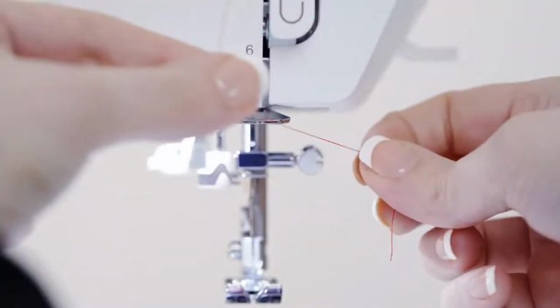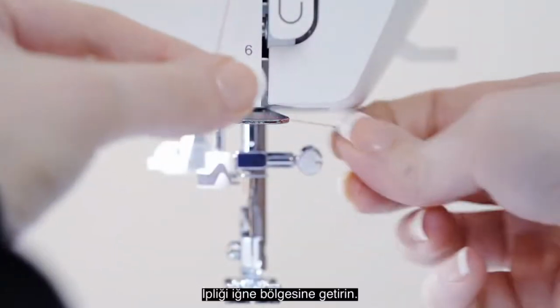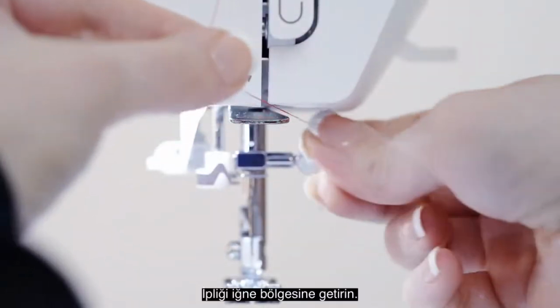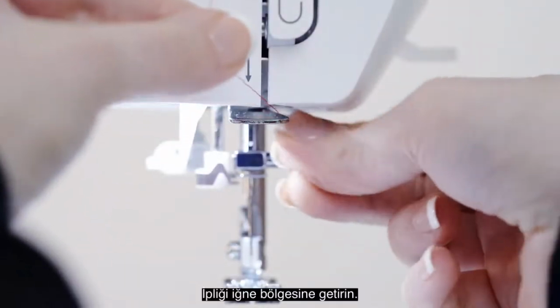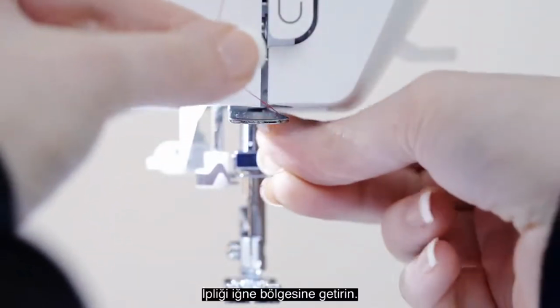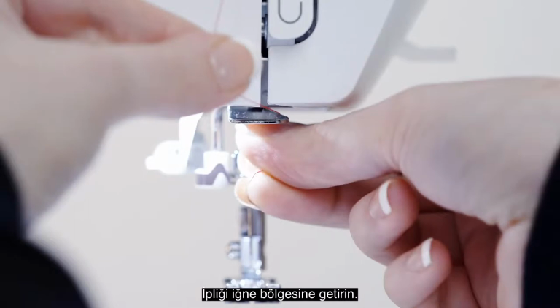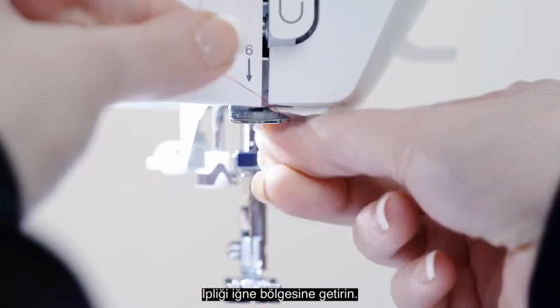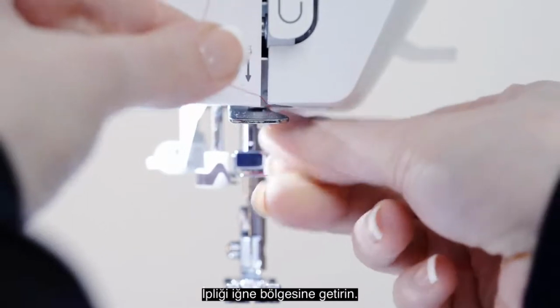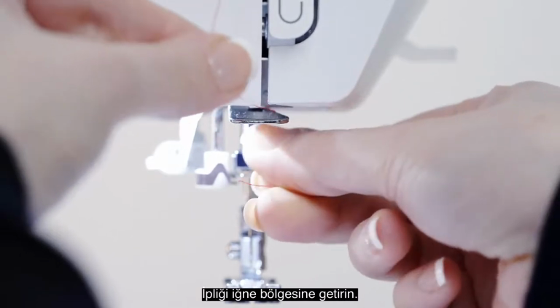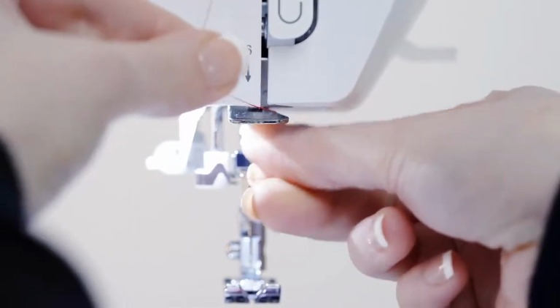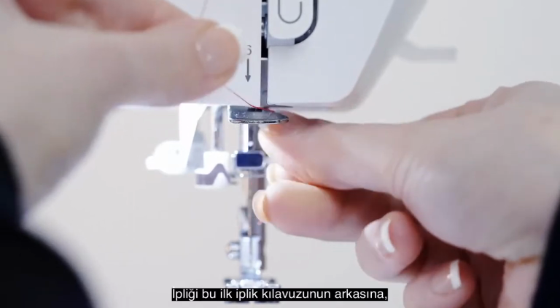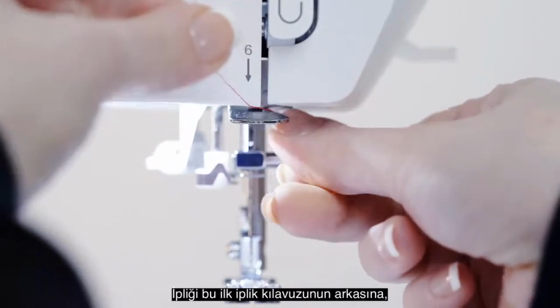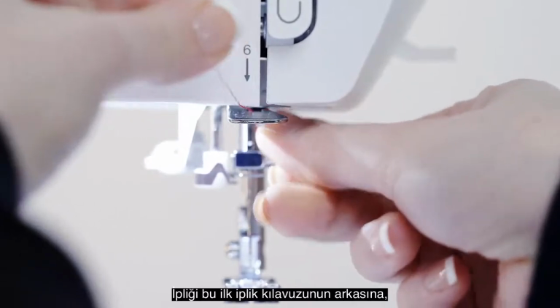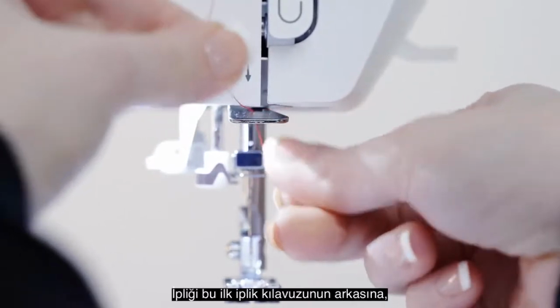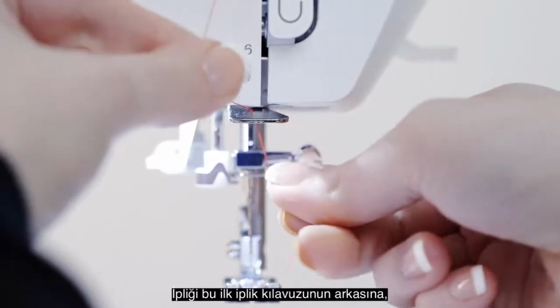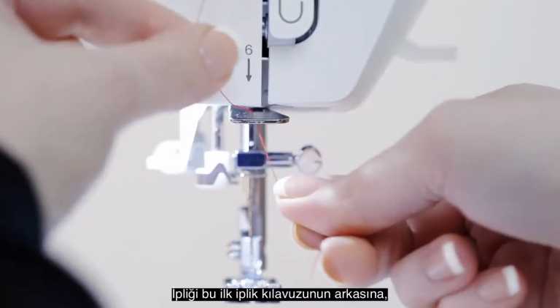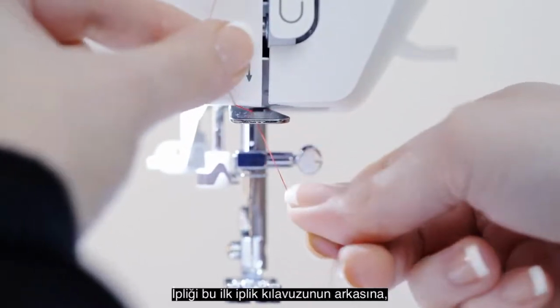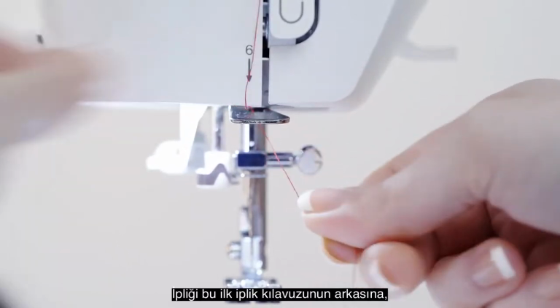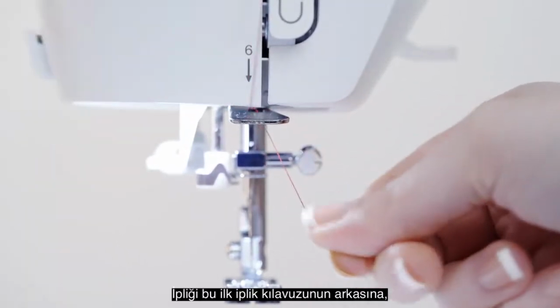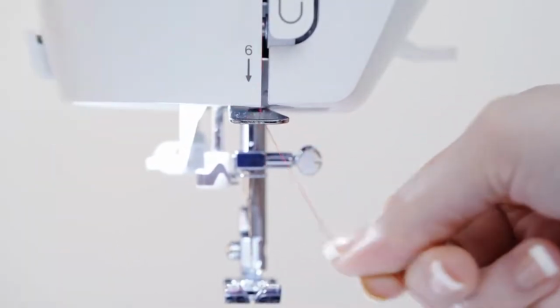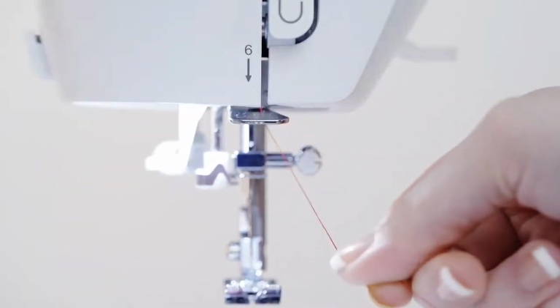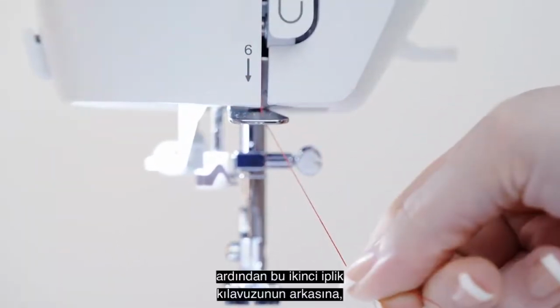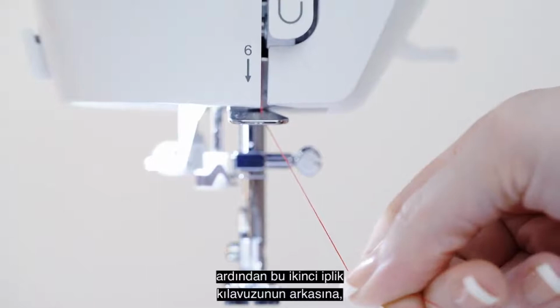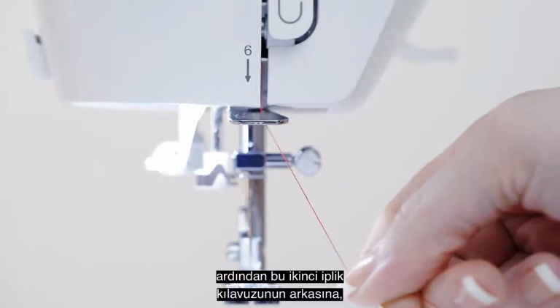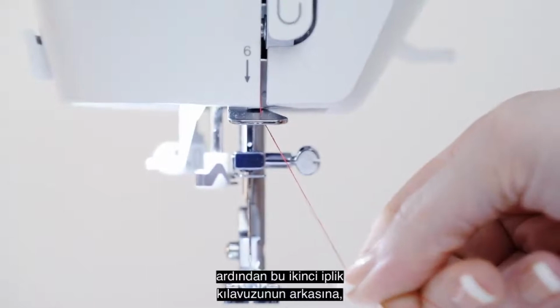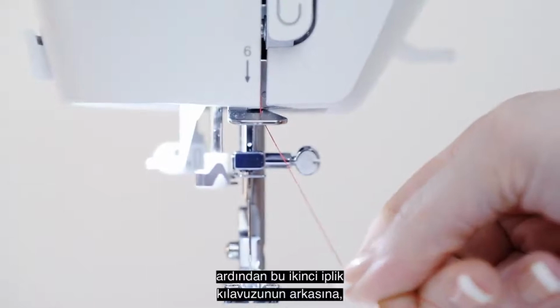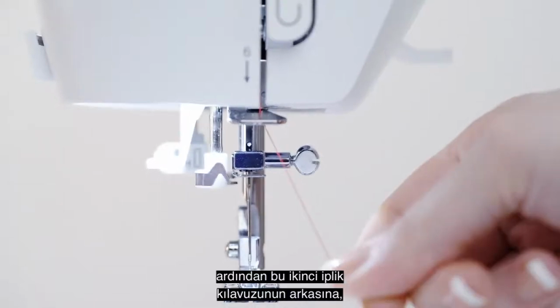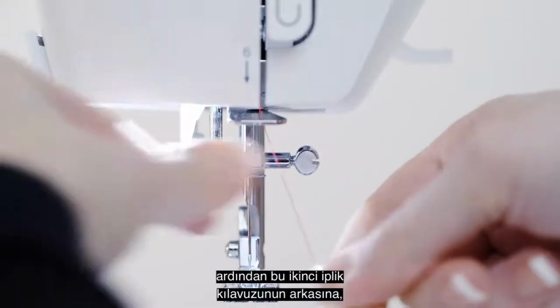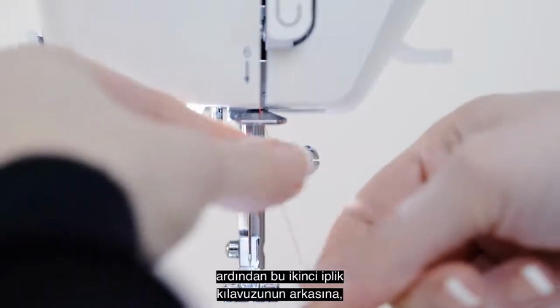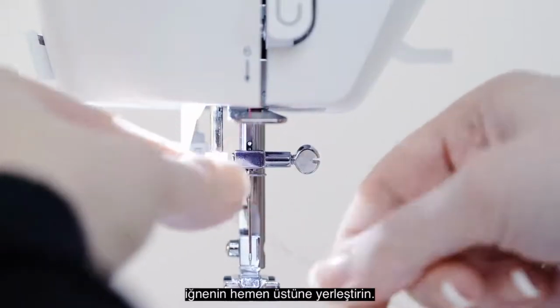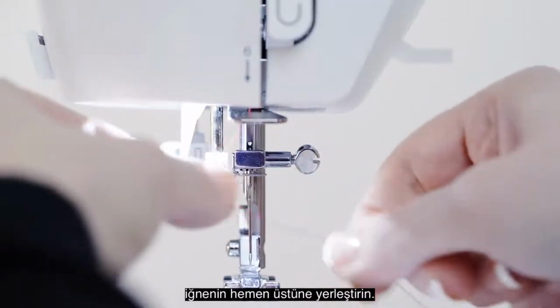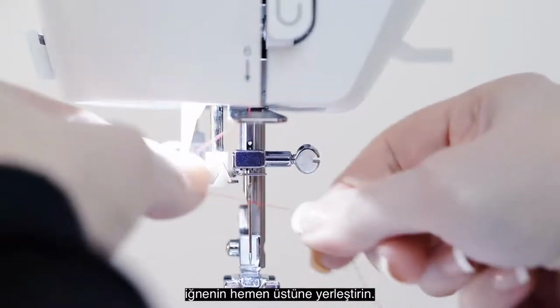Bring the thread down to the needle area, place the thread behind this first thread guide, then behind this second thread guide just above the needle.